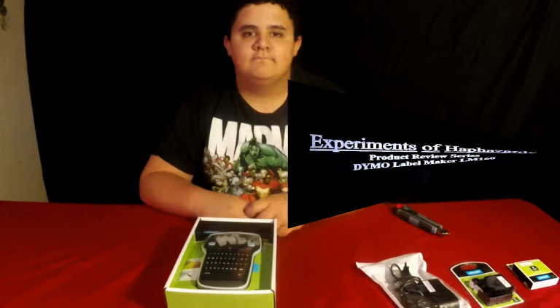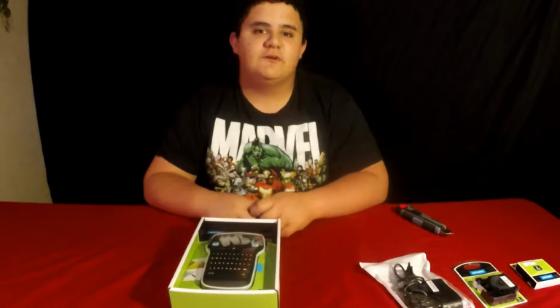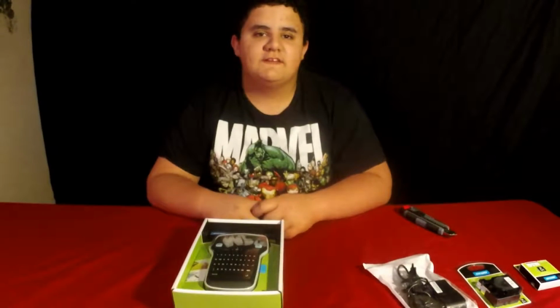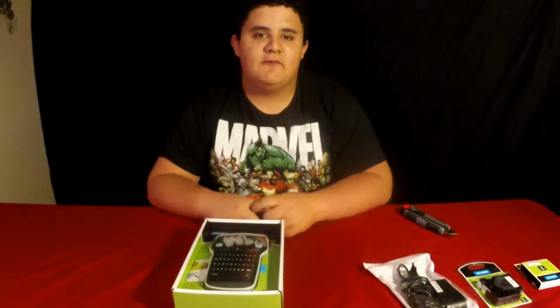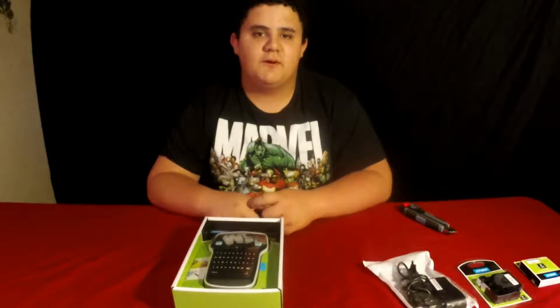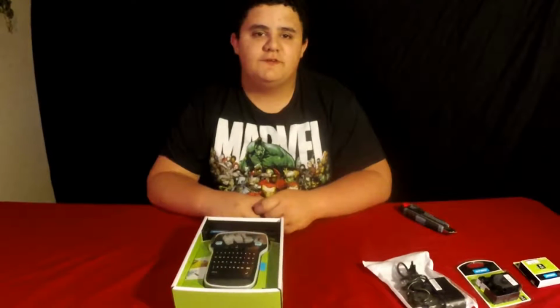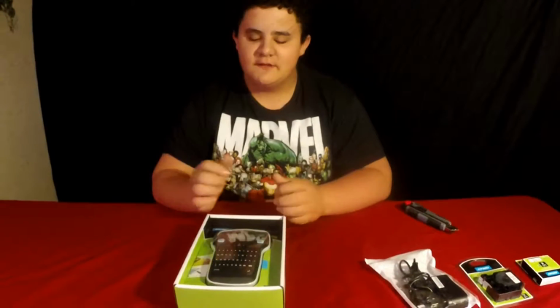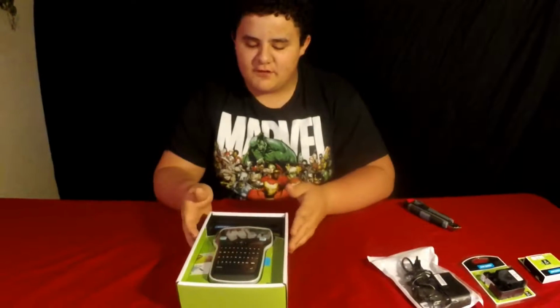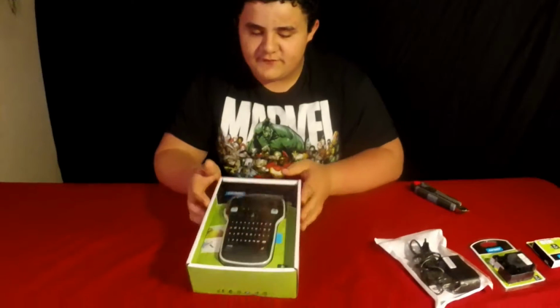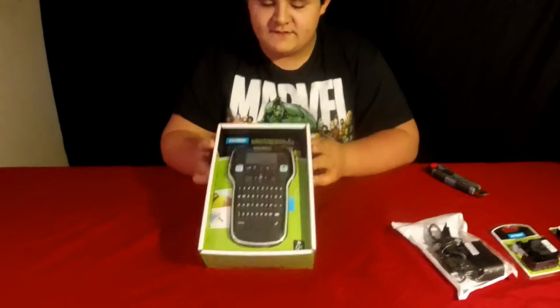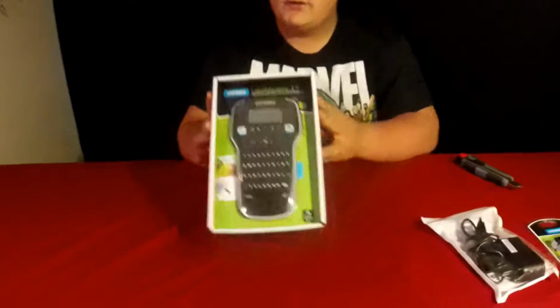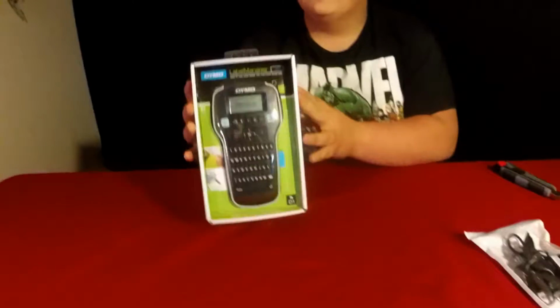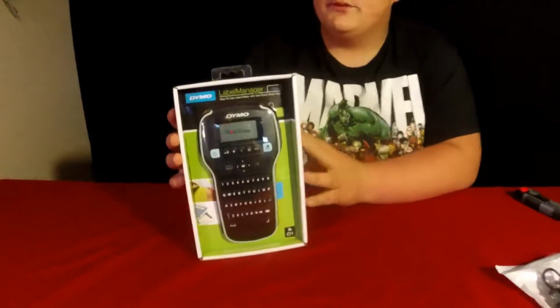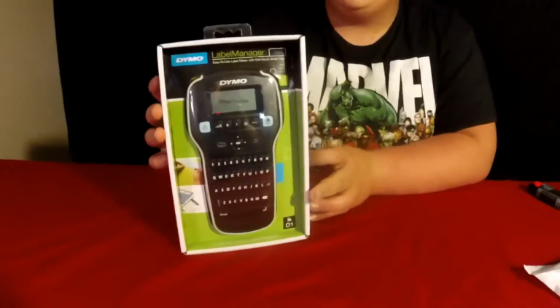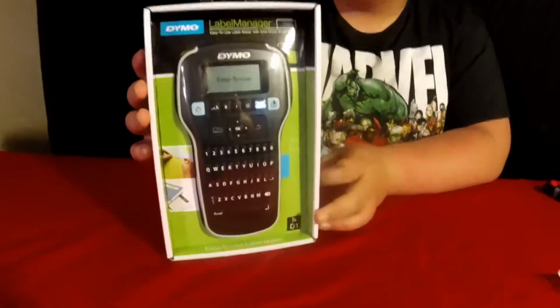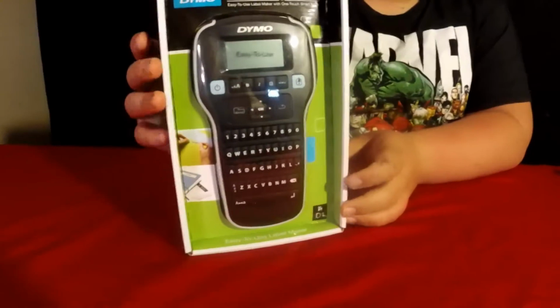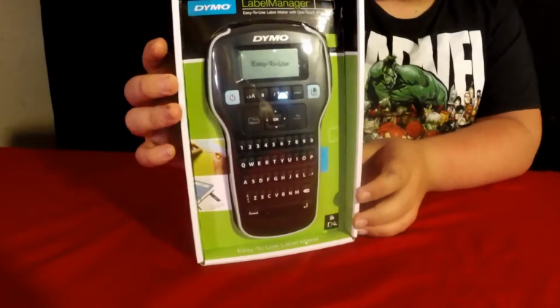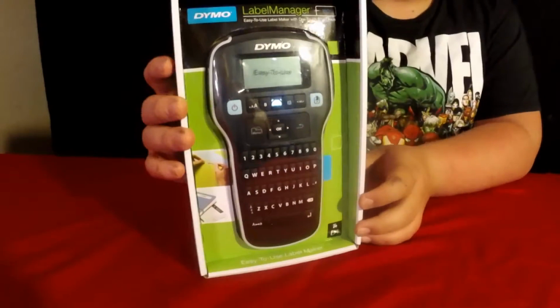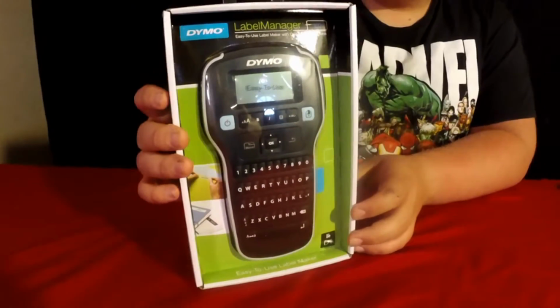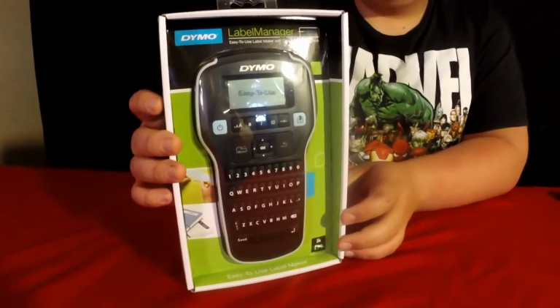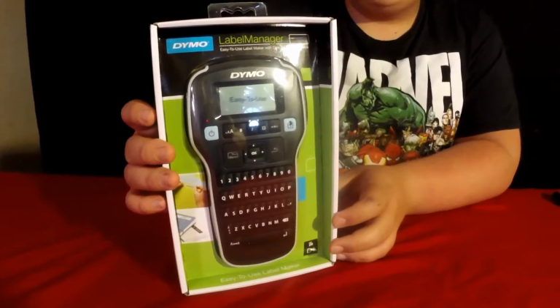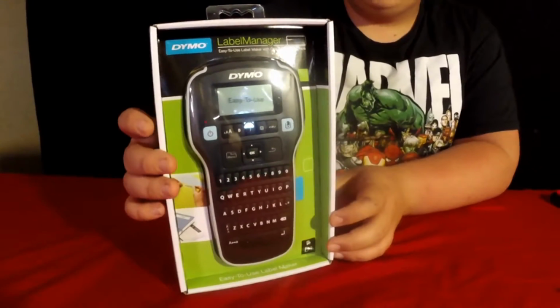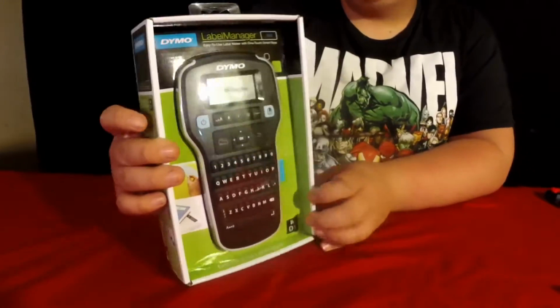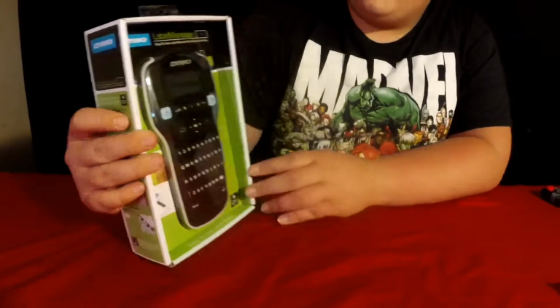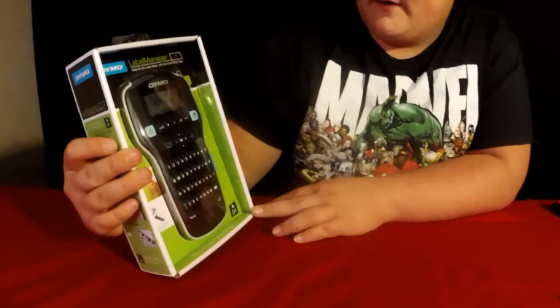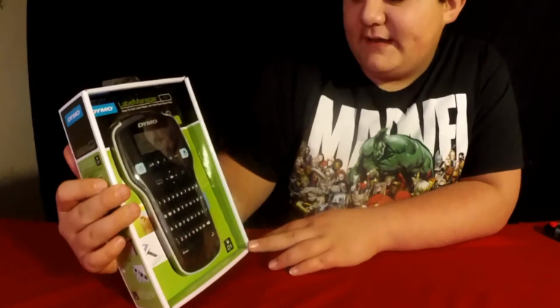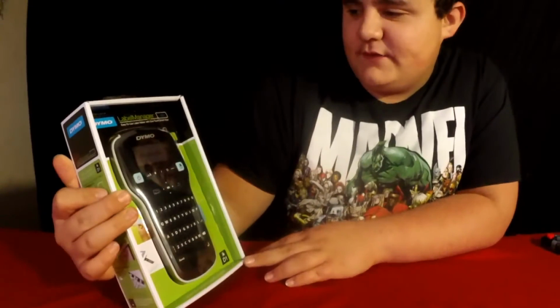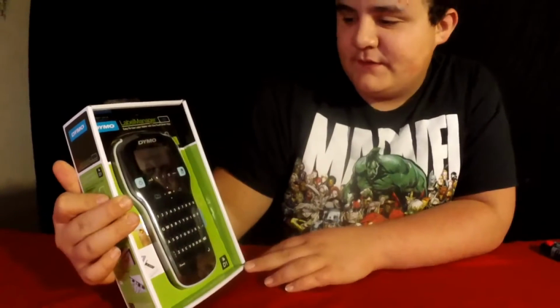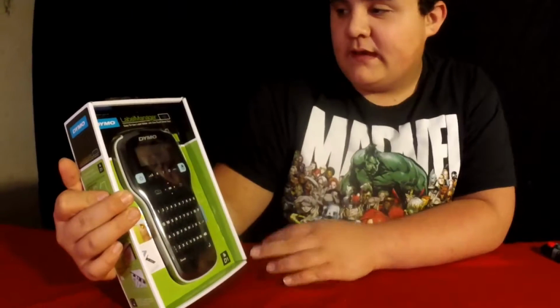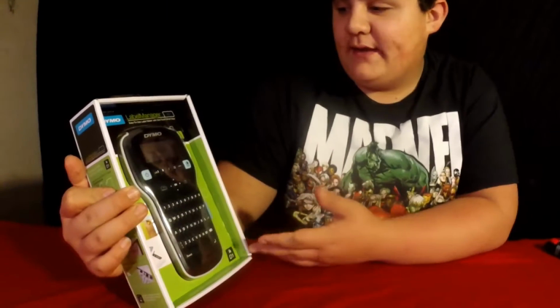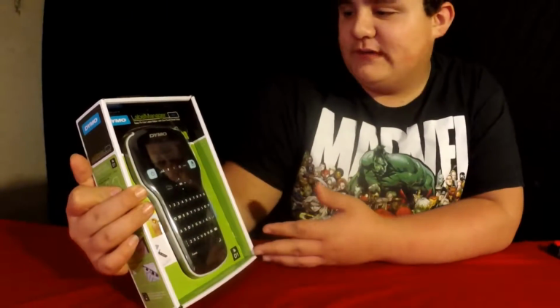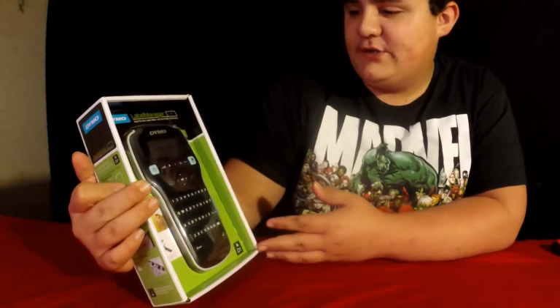Hey everyone, it's Lucas back again with another product review. Today we're going to be reviewing the Dymo Label Manager. It's supposed to be a very easy to use handheld label manager.